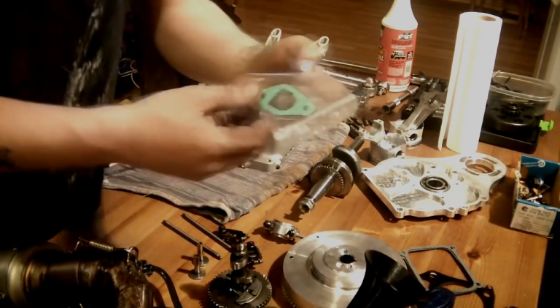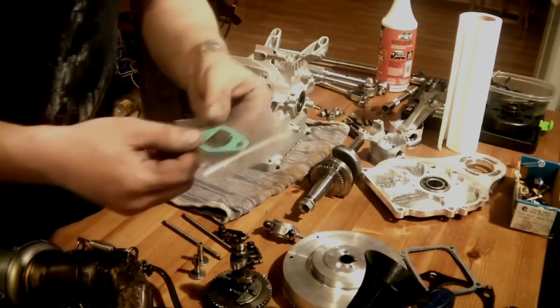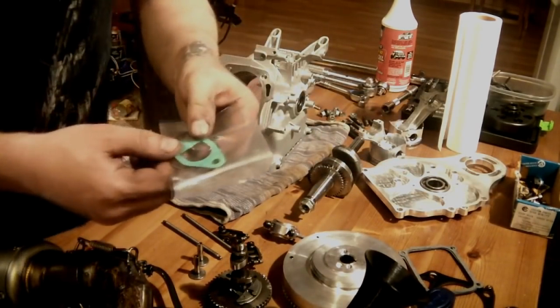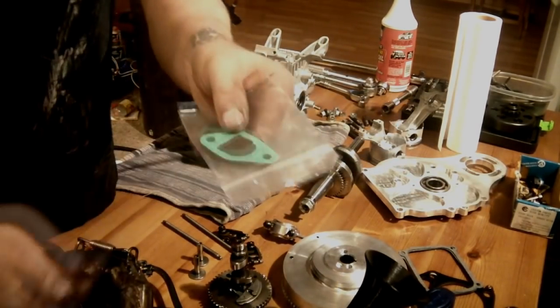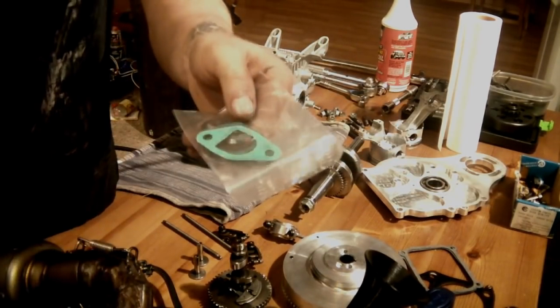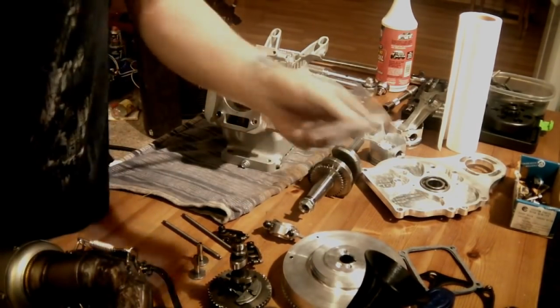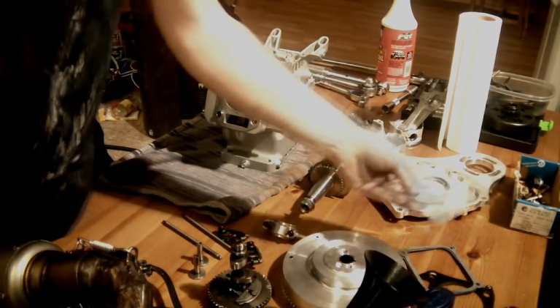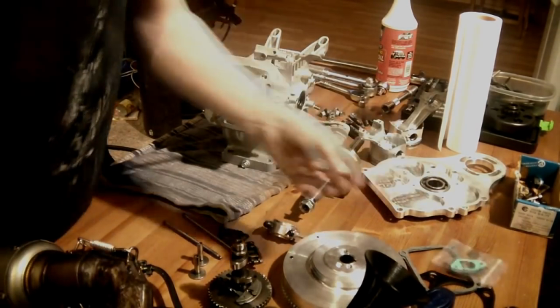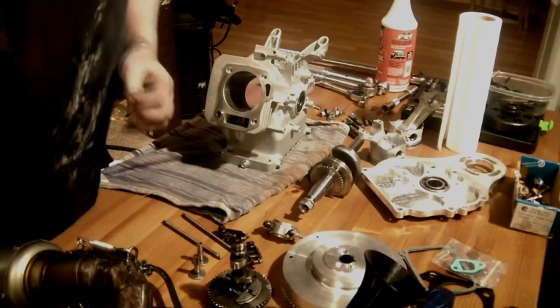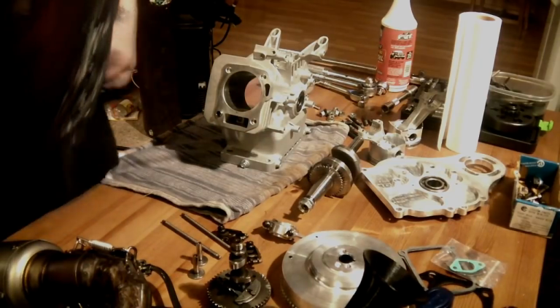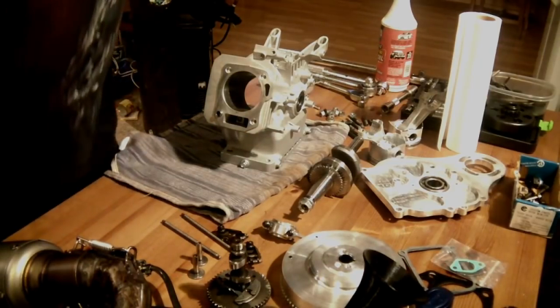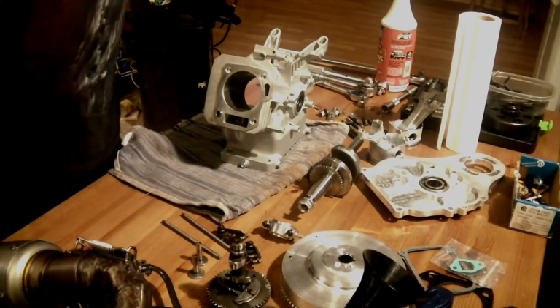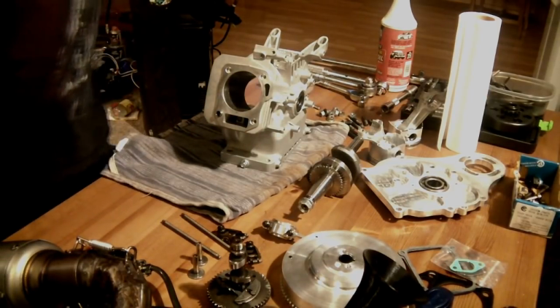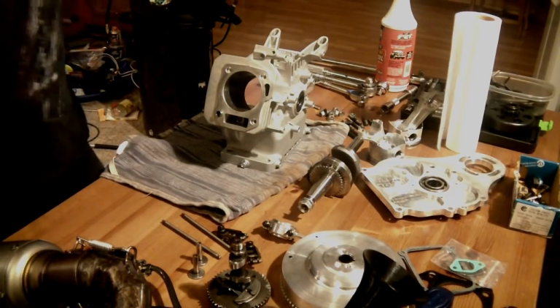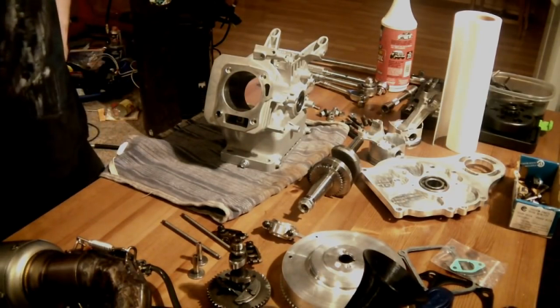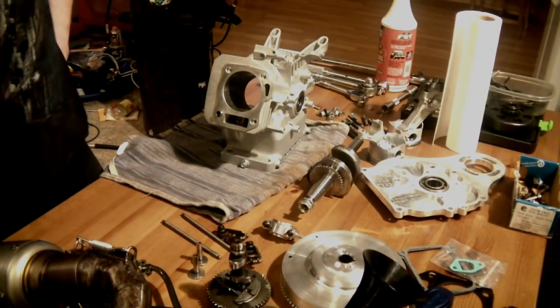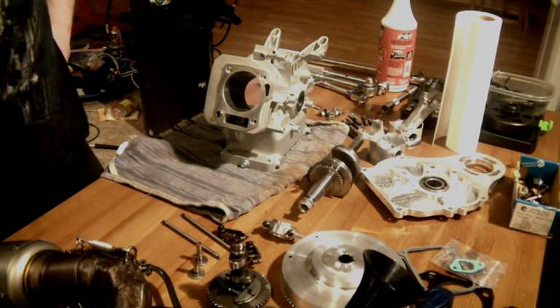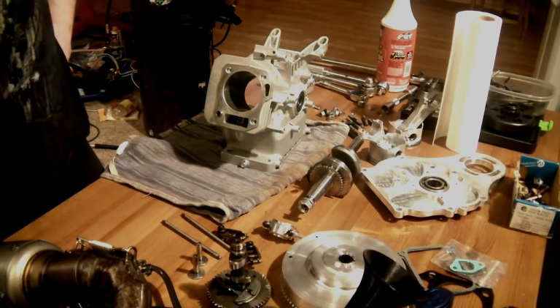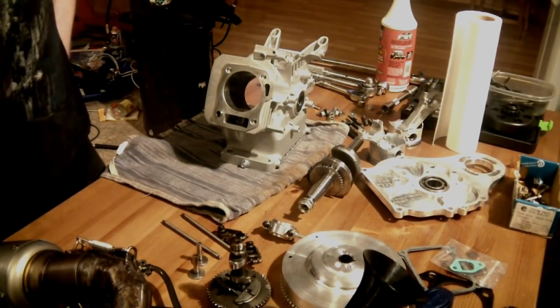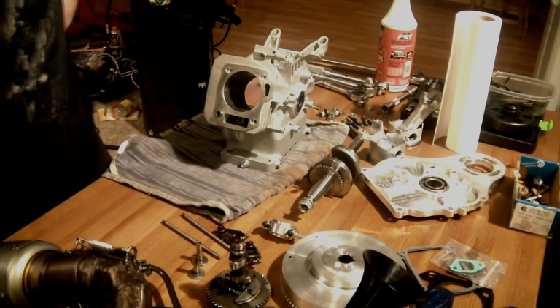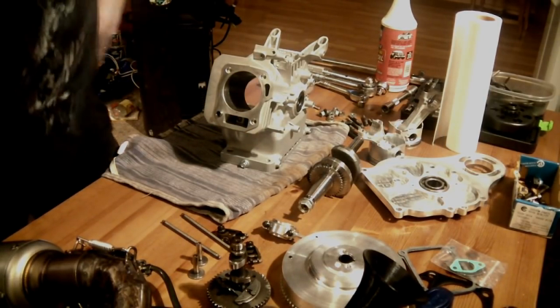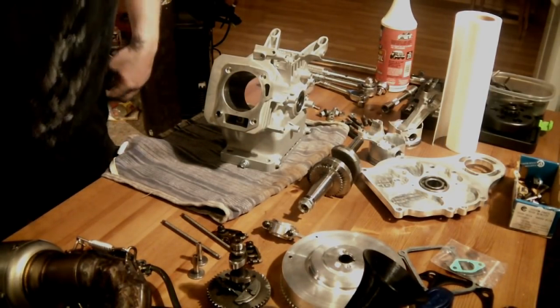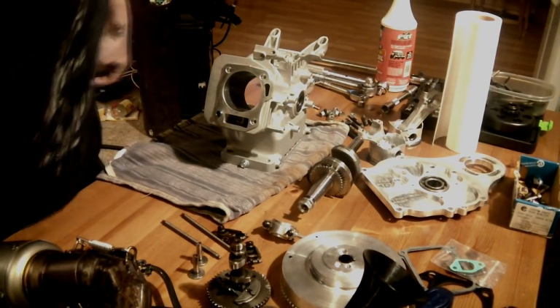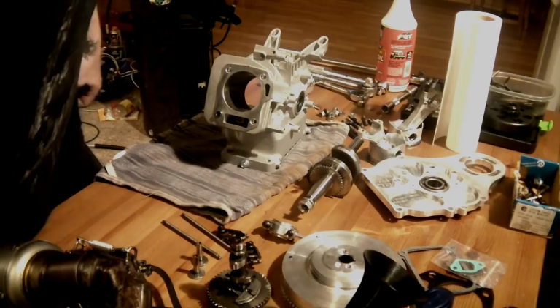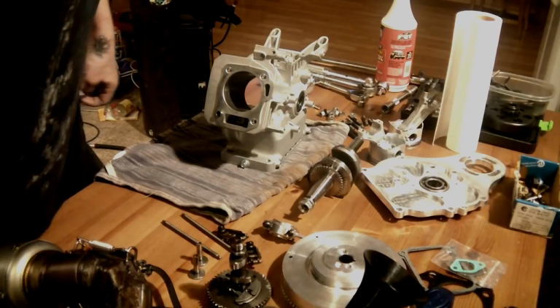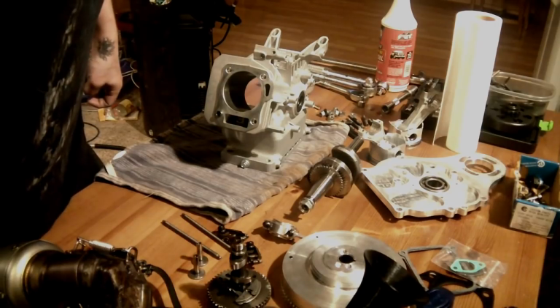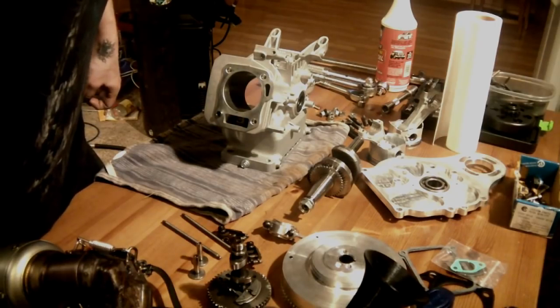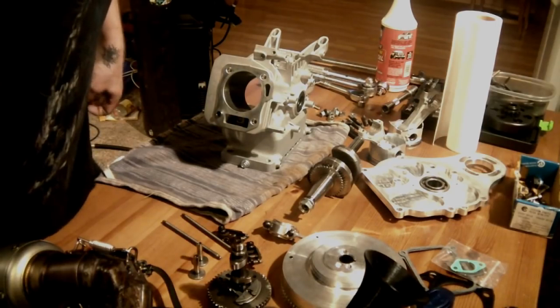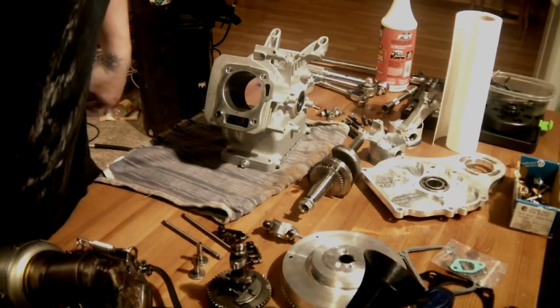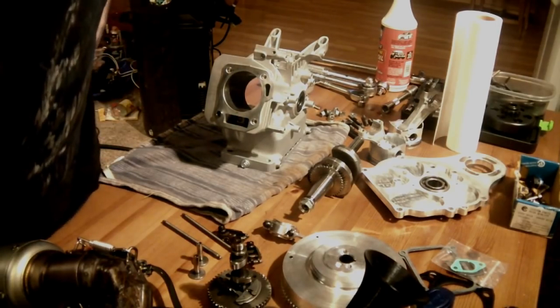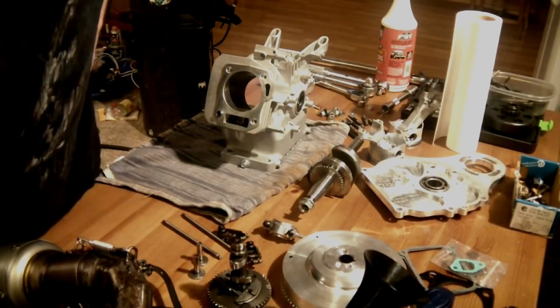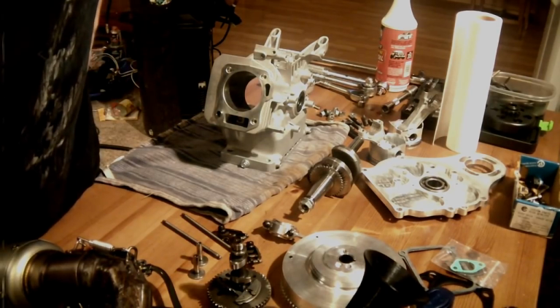I've got exhaust and intake gaskets which I'll replace. That was a mouthful — let's move on to tools.